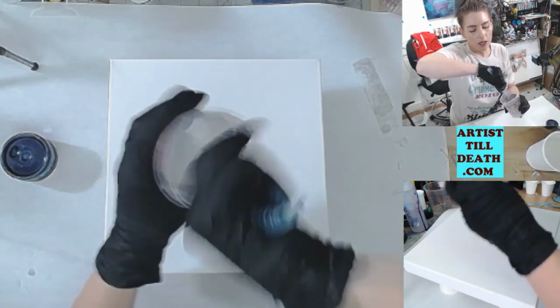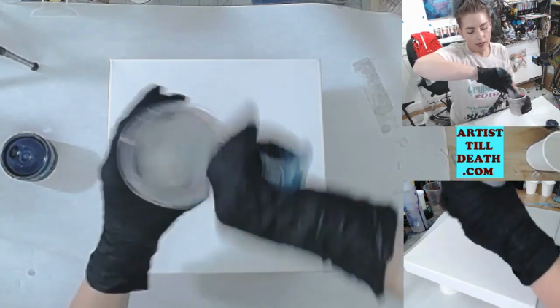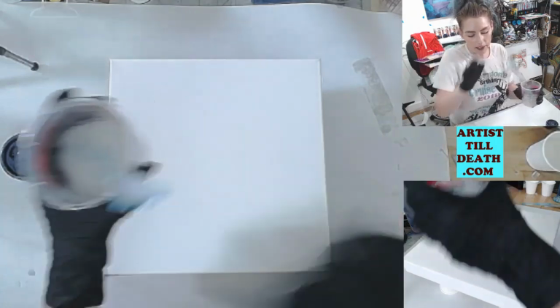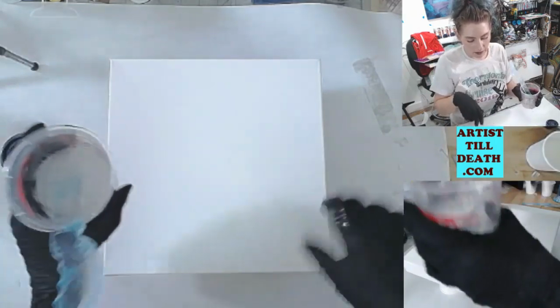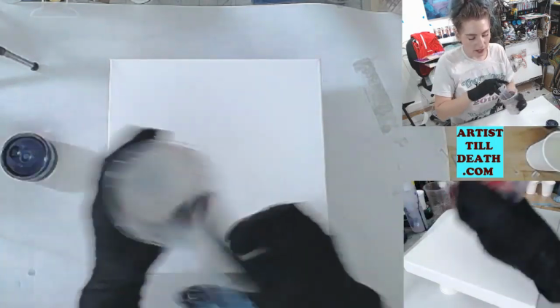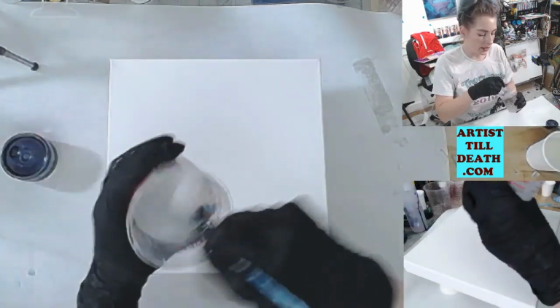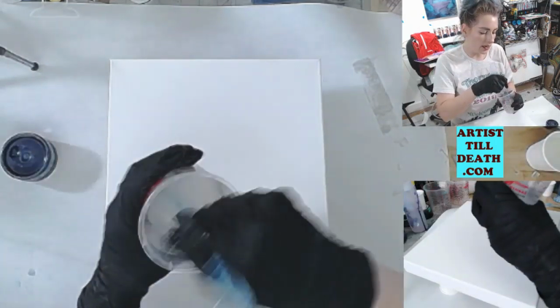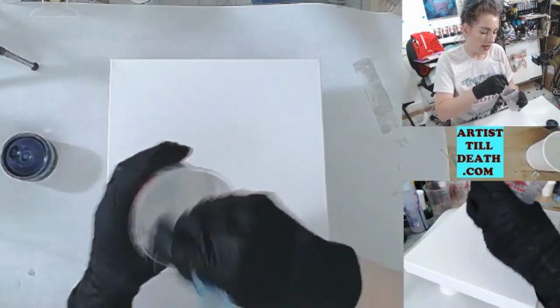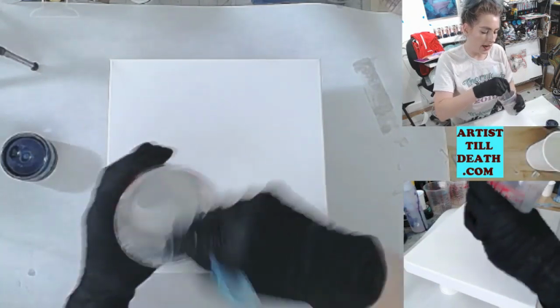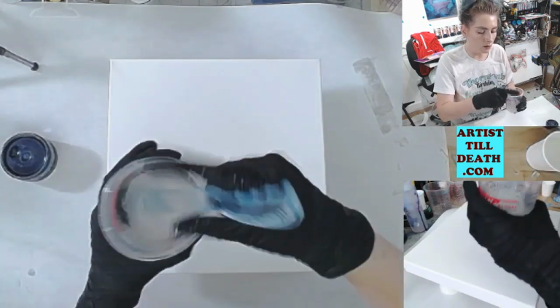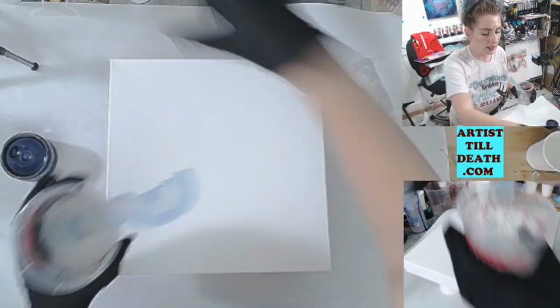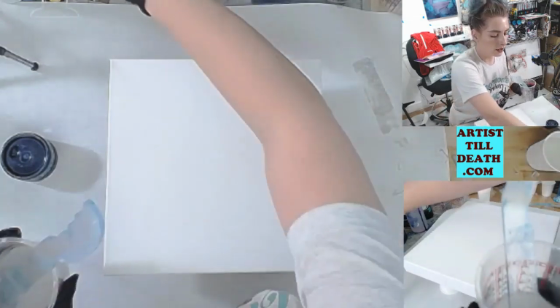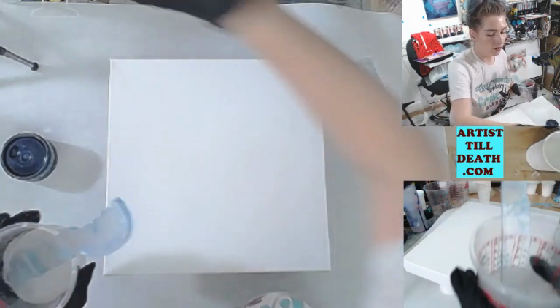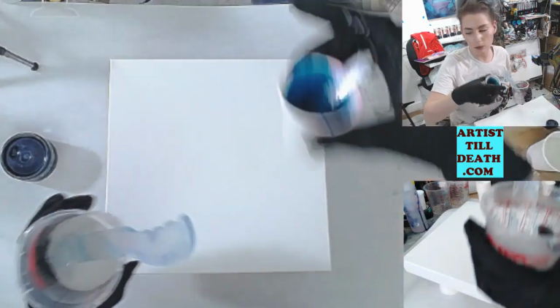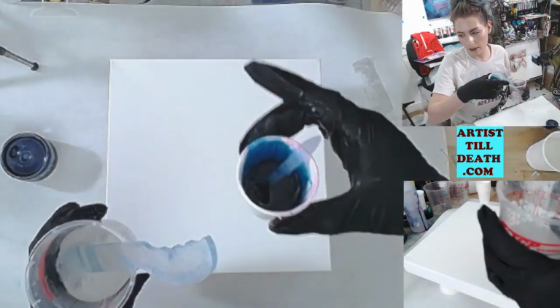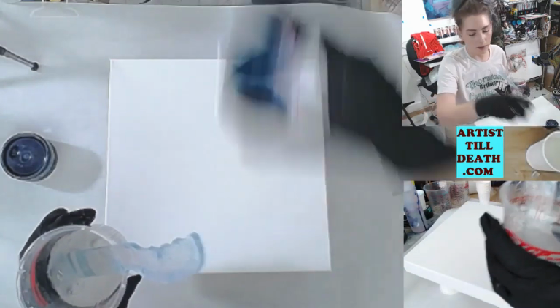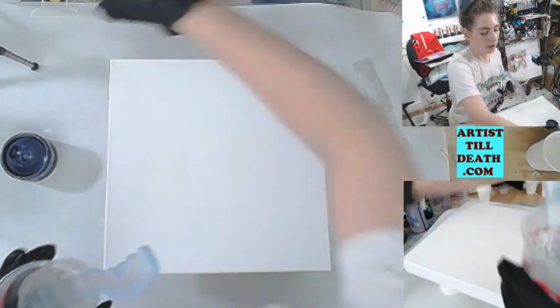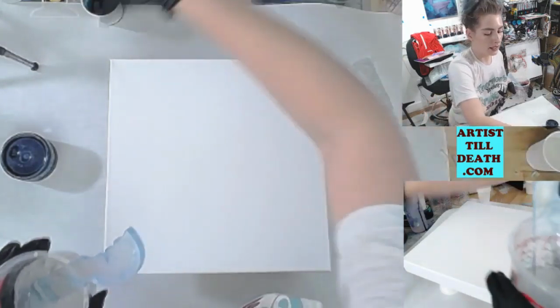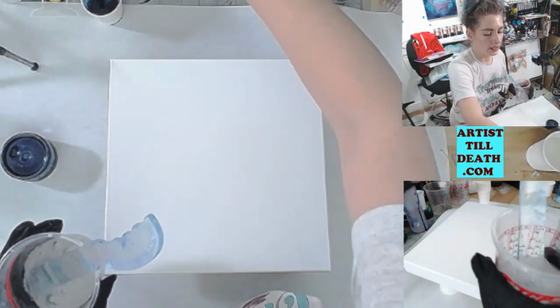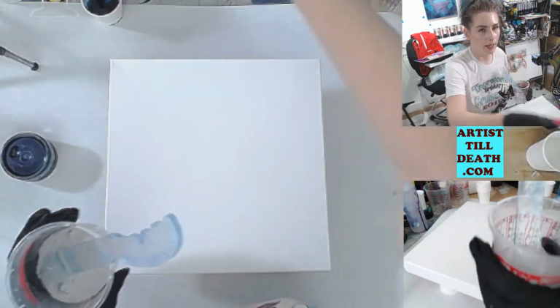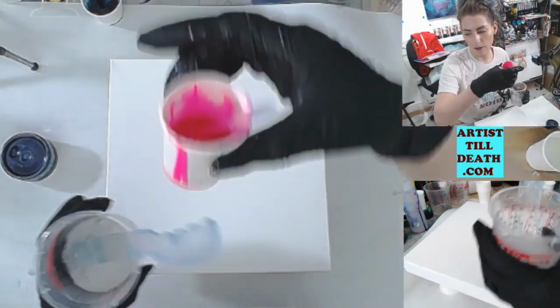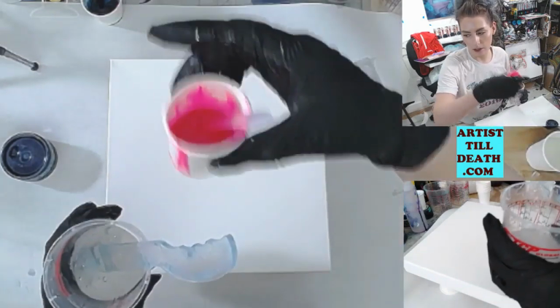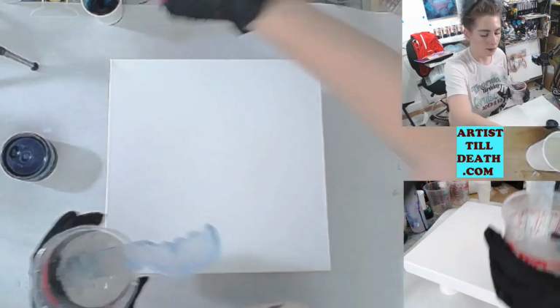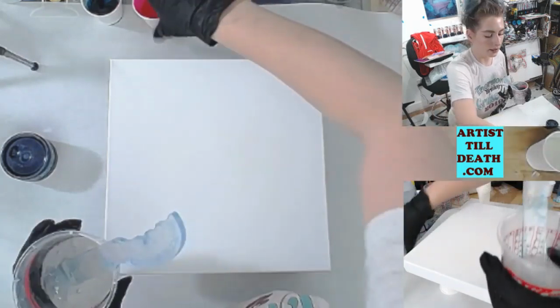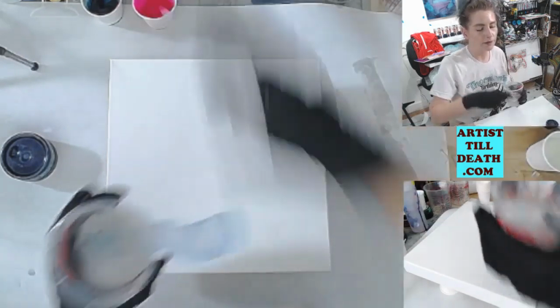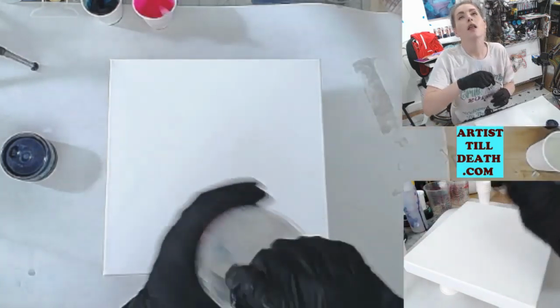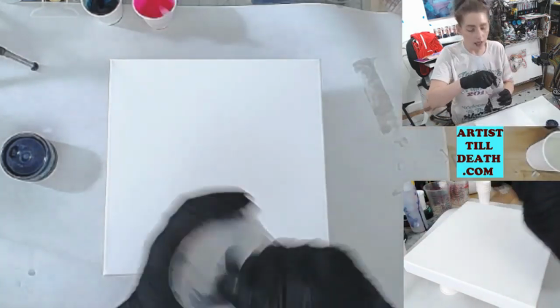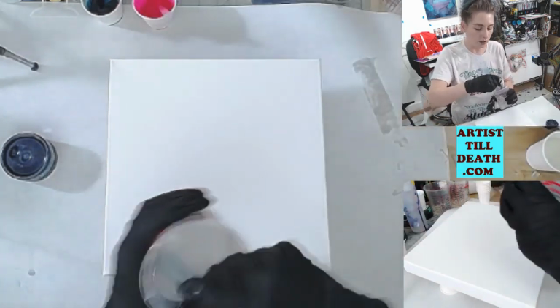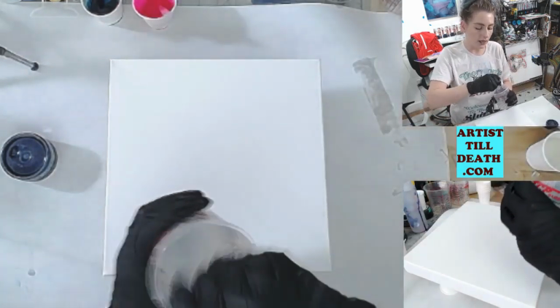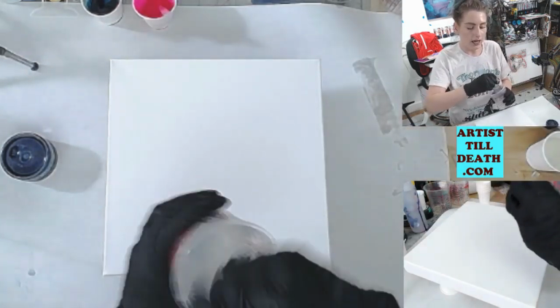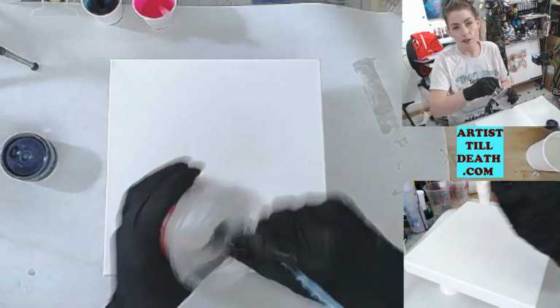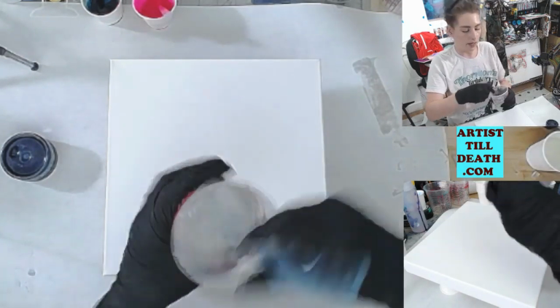This canvas is a 10 by 10 and I have some resin colors already pre-mixed from another piece that I did that I may end up using as well, because I love dark turquoise and also hot pink.